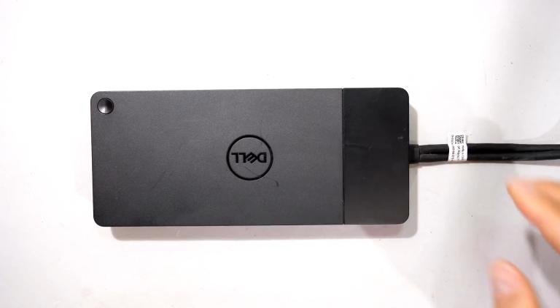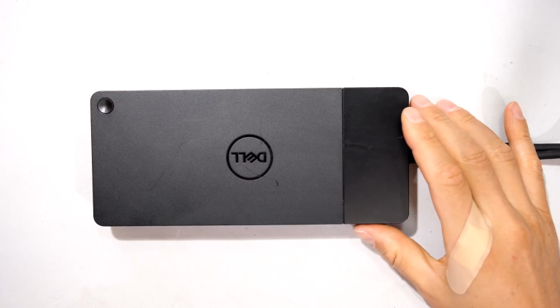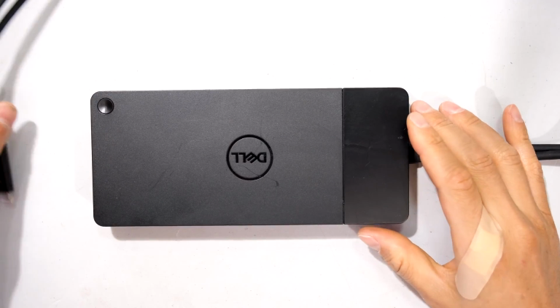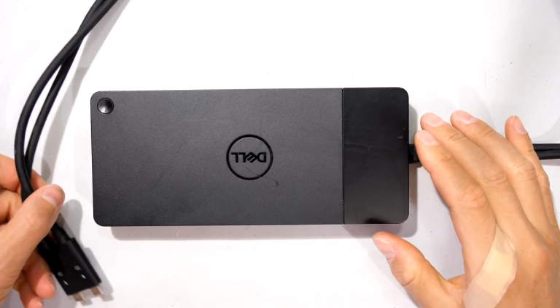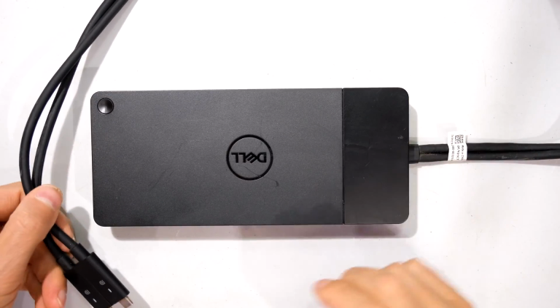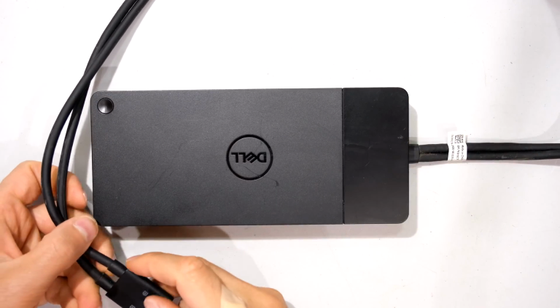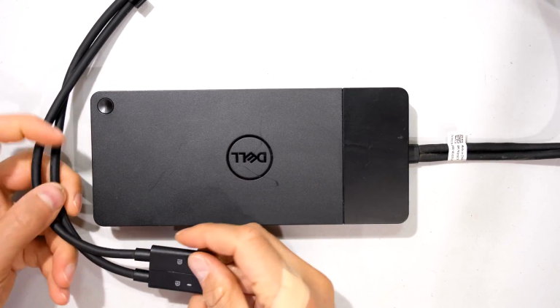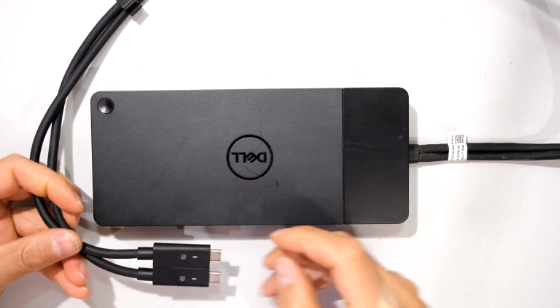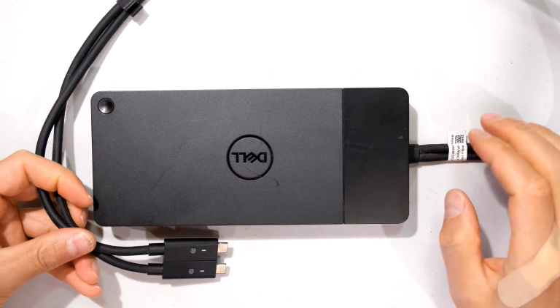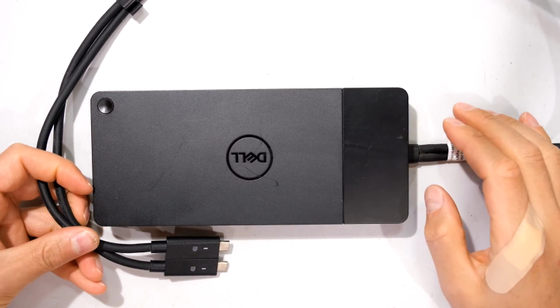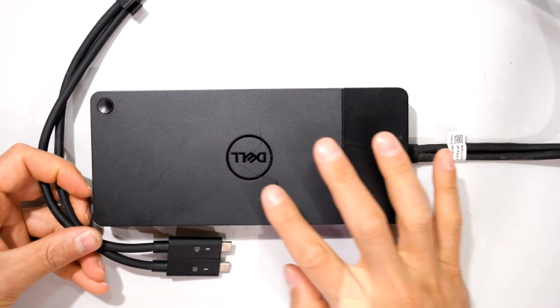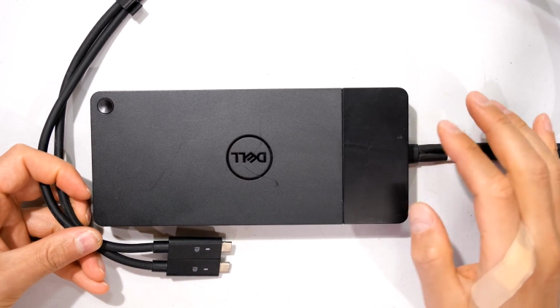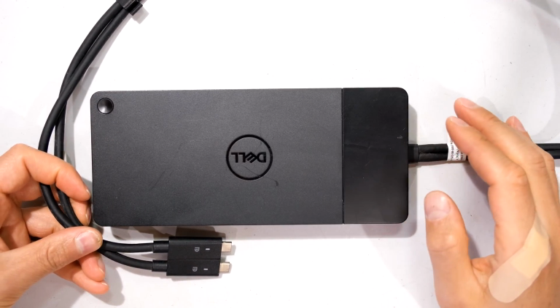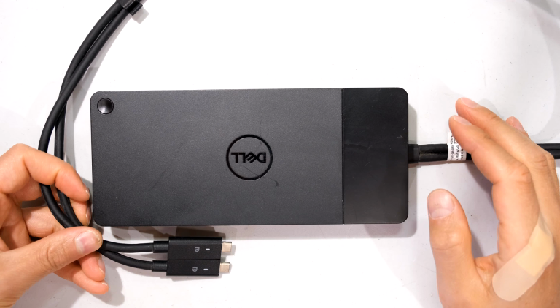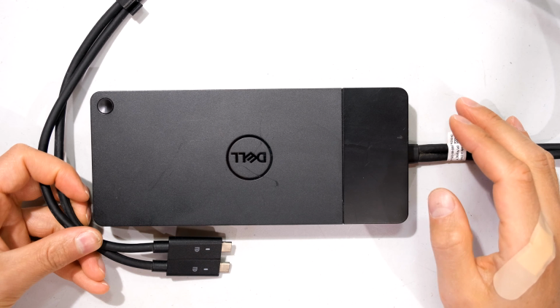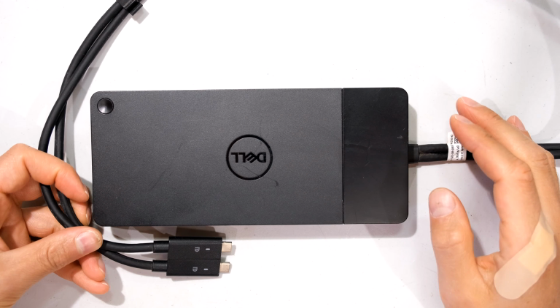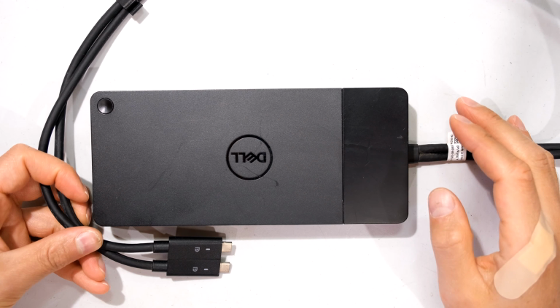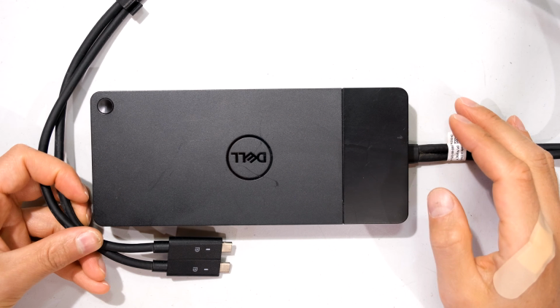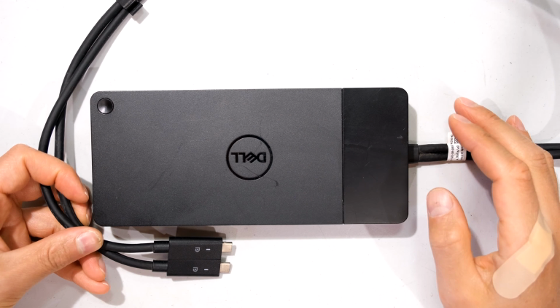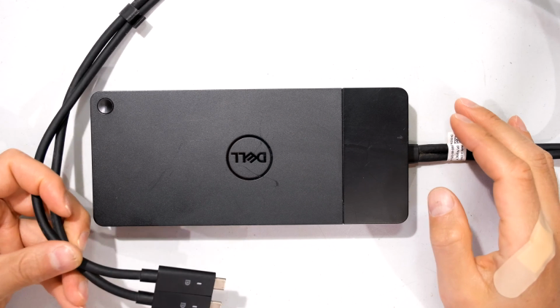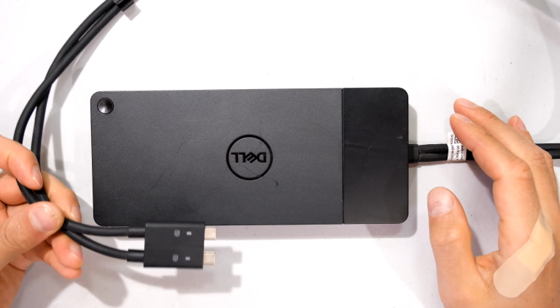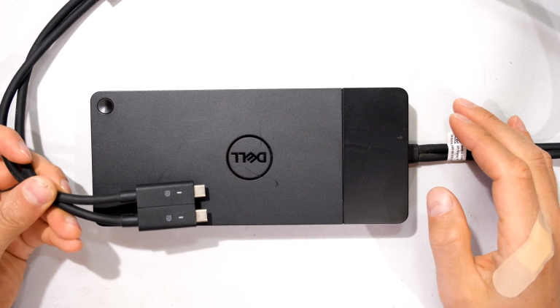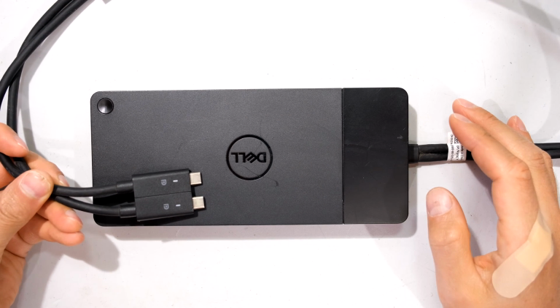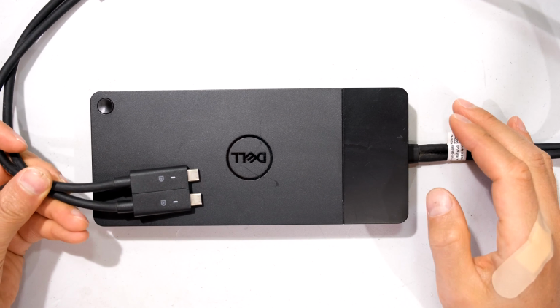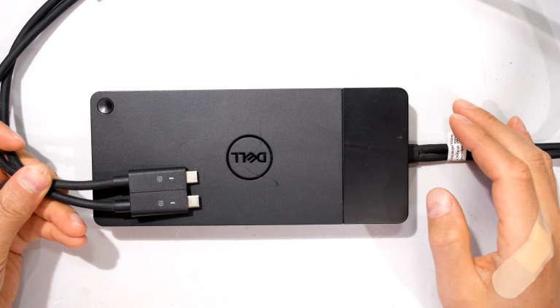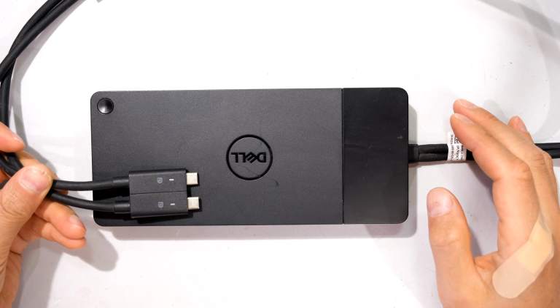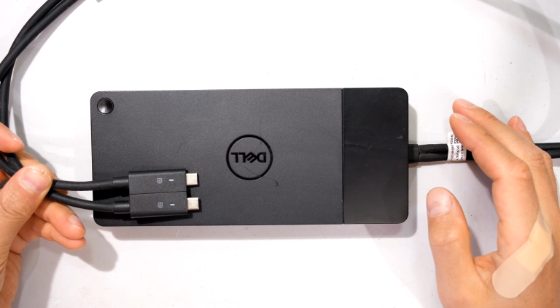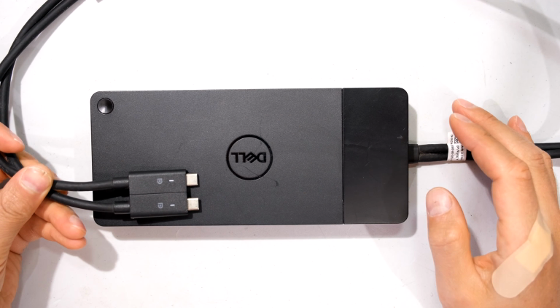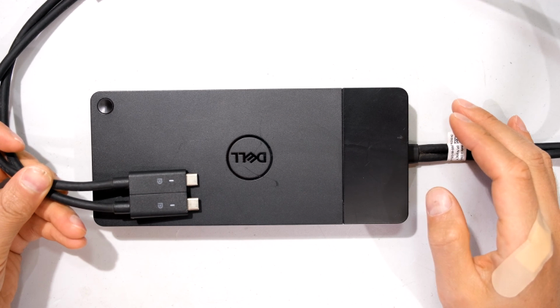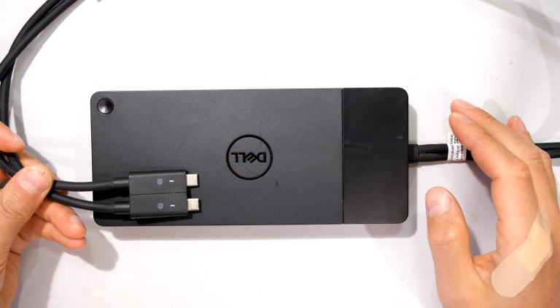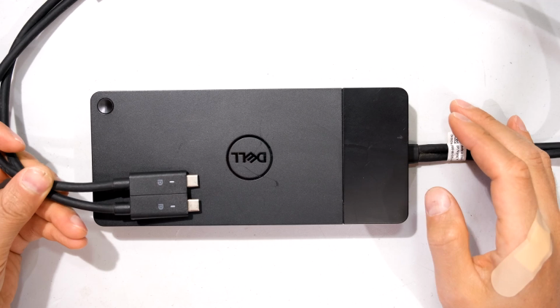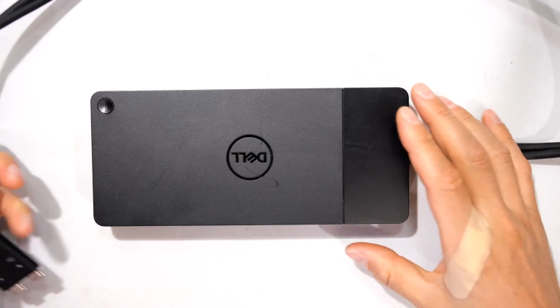Hi, in this video I will be disassembling and reassembling the Dell WD19 dock. This is the dock that comes with the two USB-C connectors.